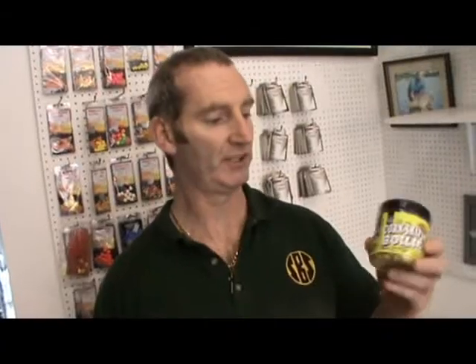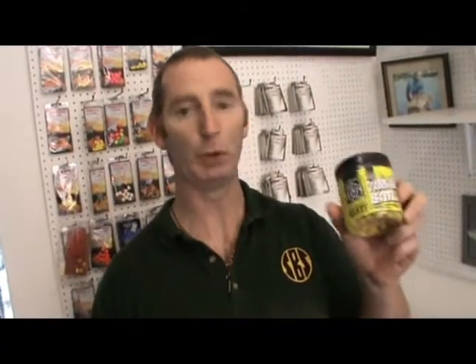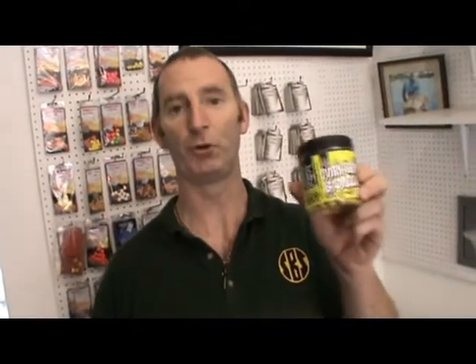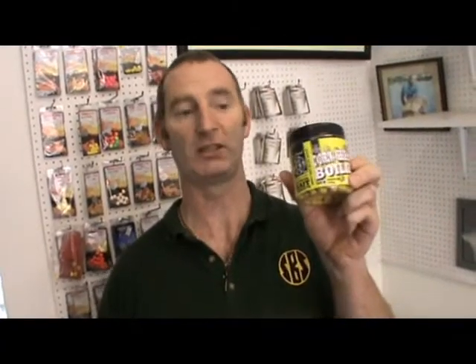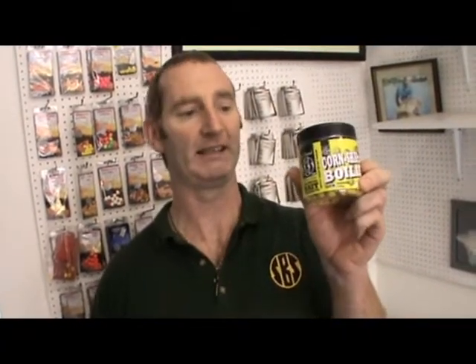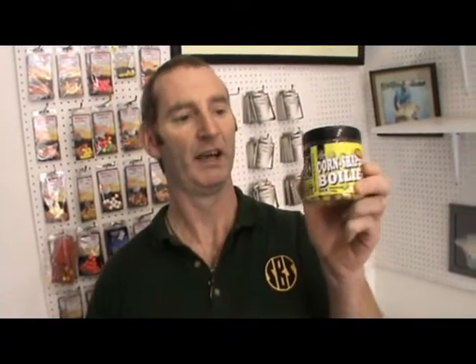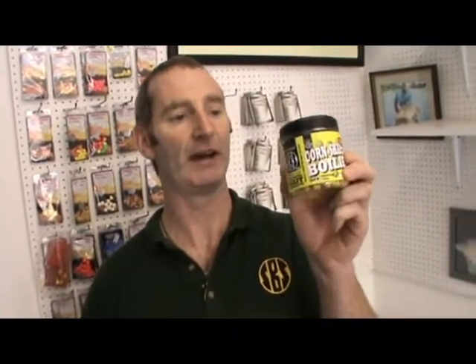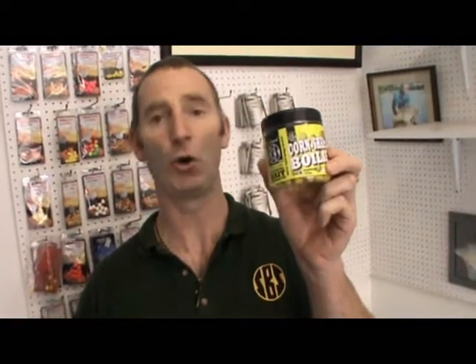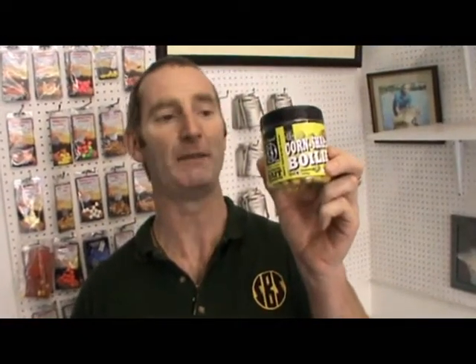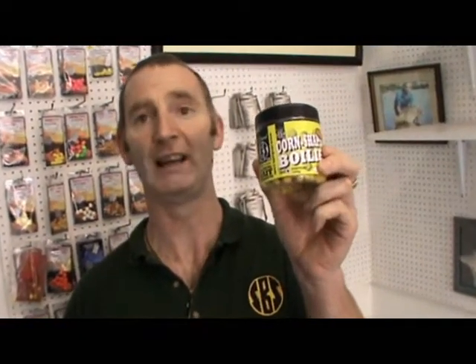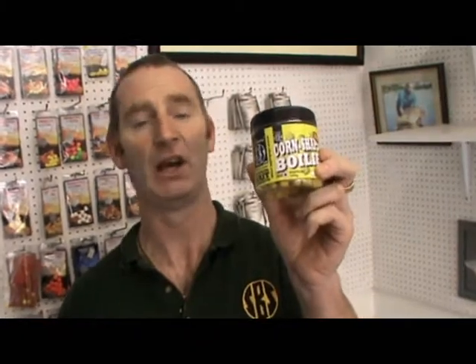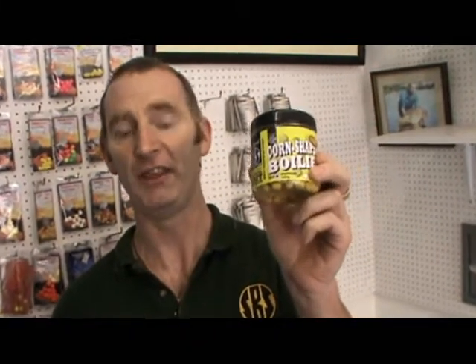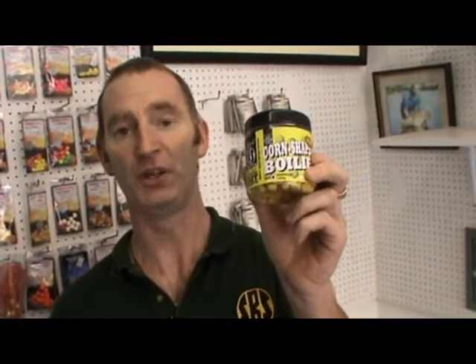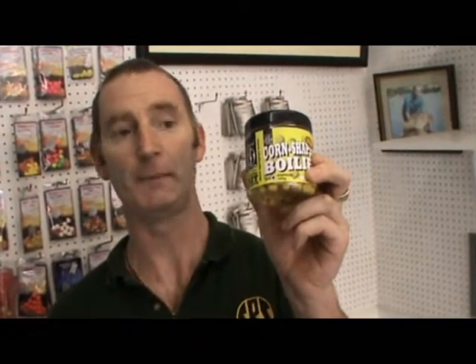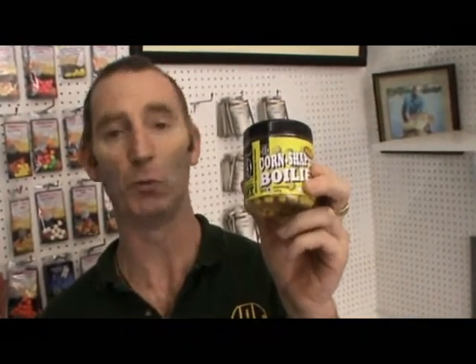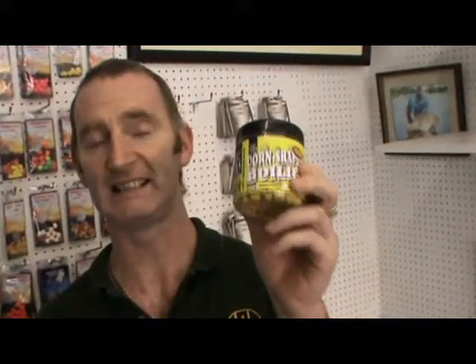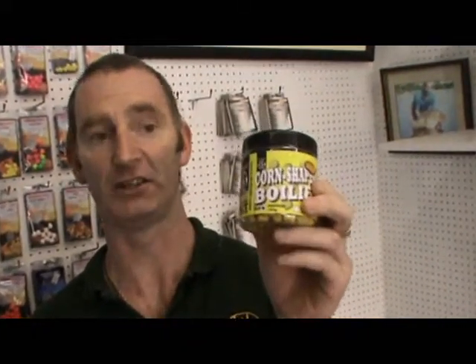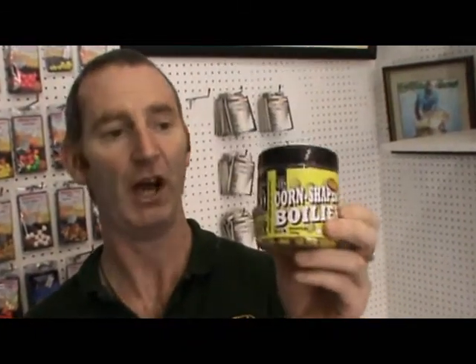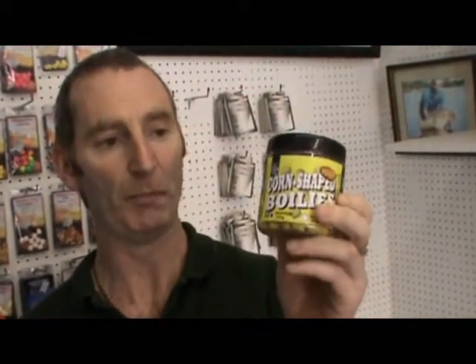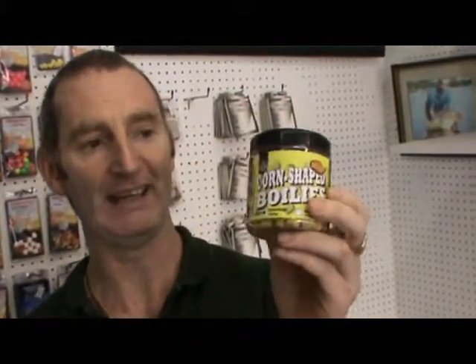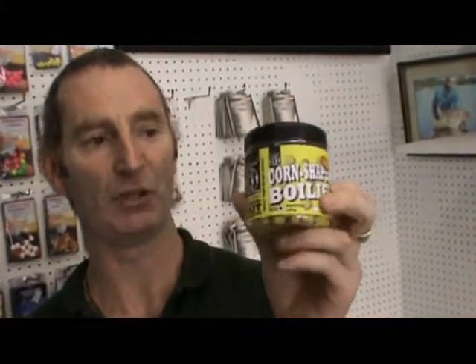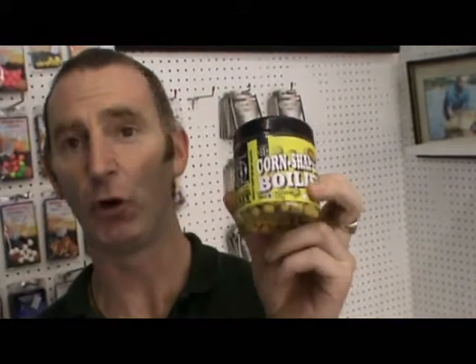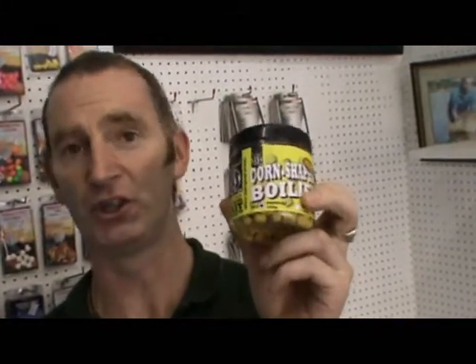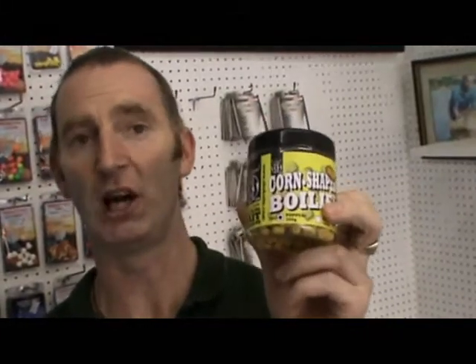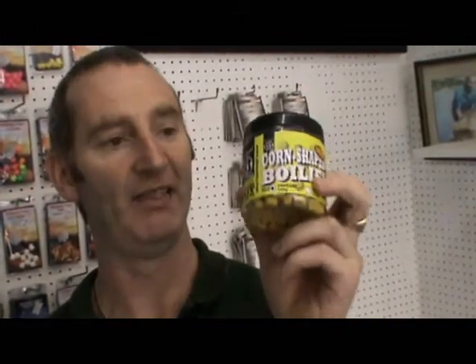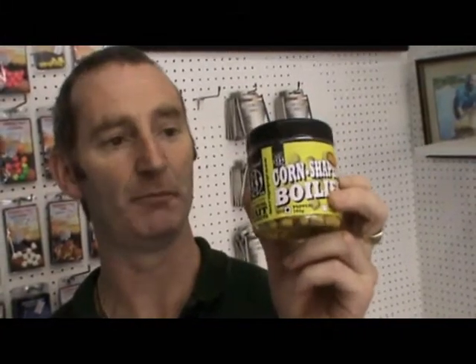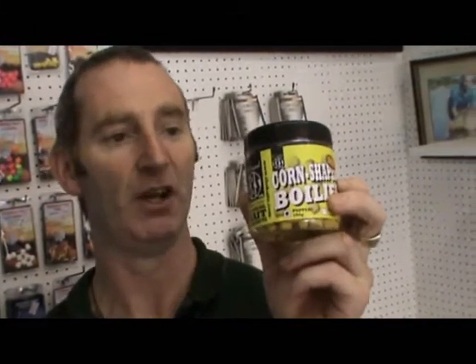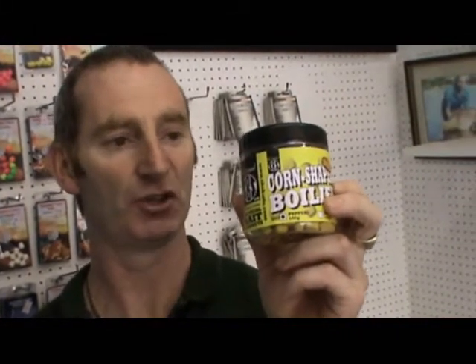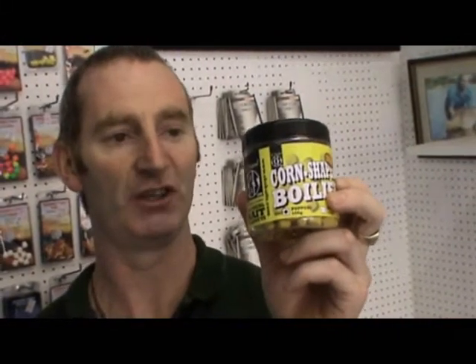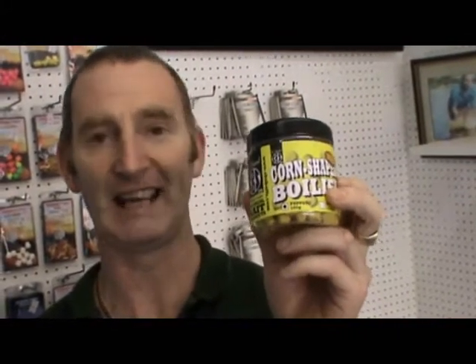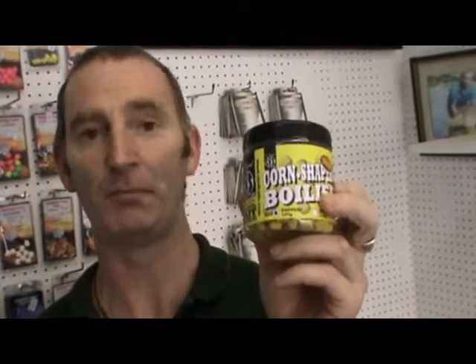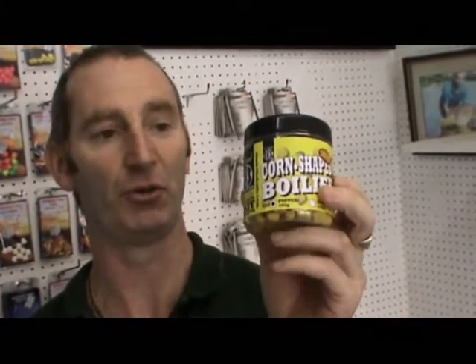This is a super product from SBS. These are our corn shaped boilies and we do these in pop ups and sinkers. We brought these out about four years ago and these have been such a catching product.